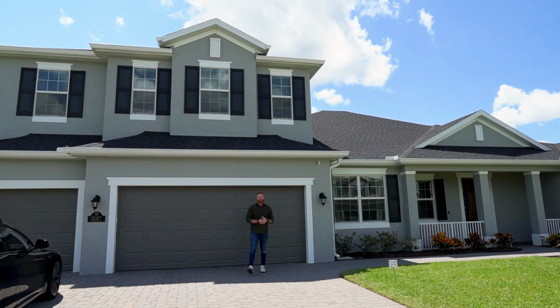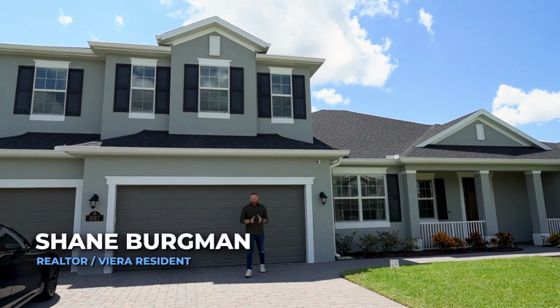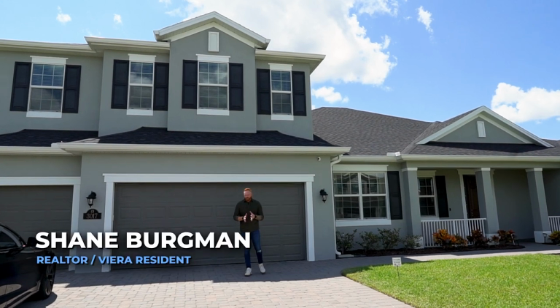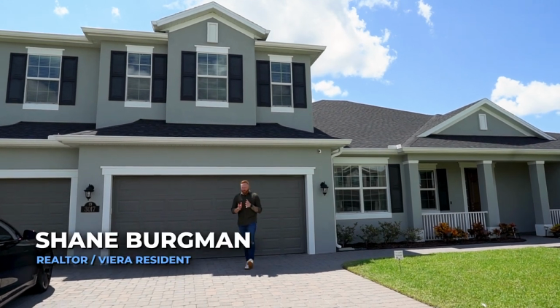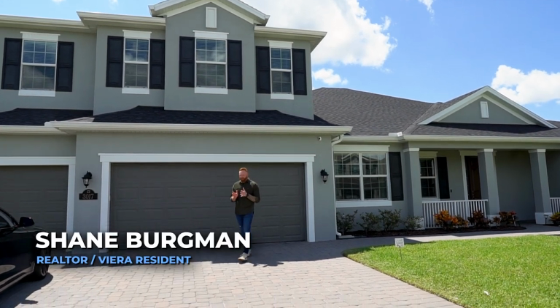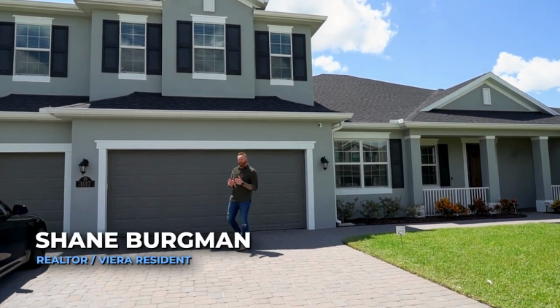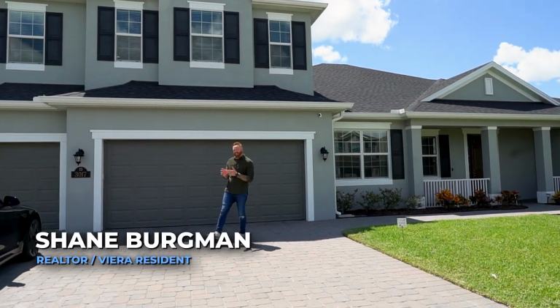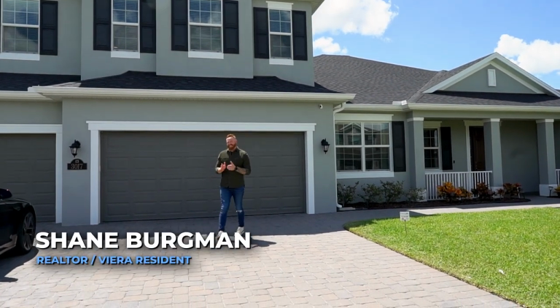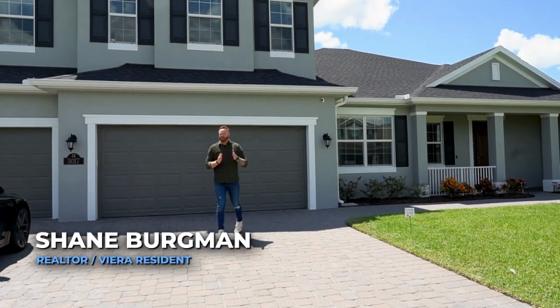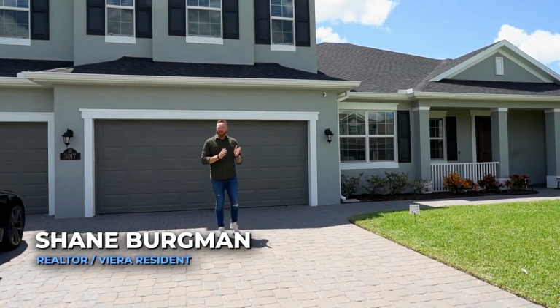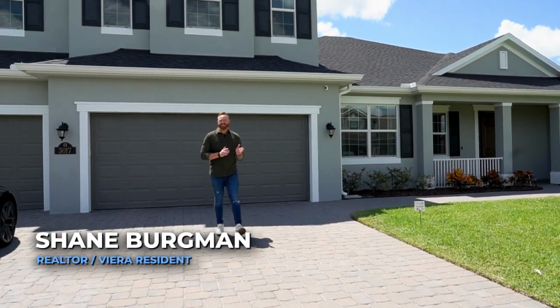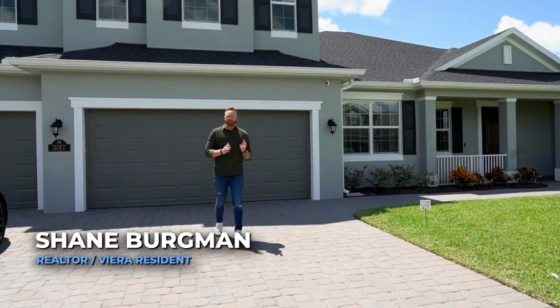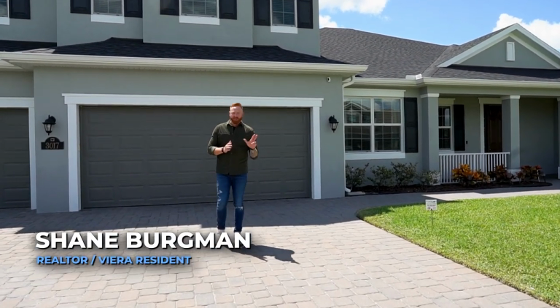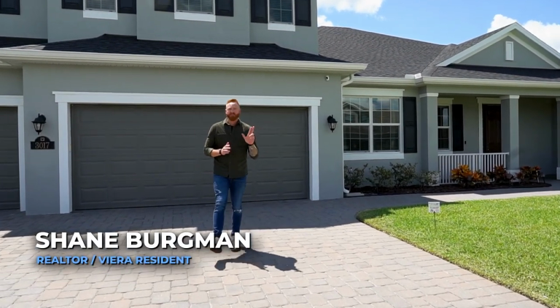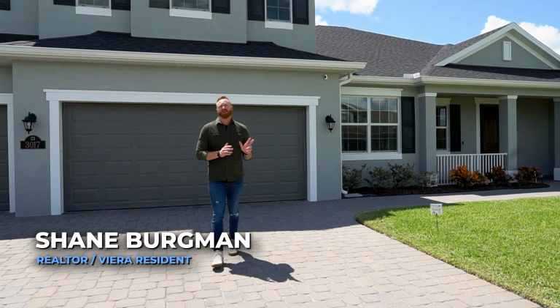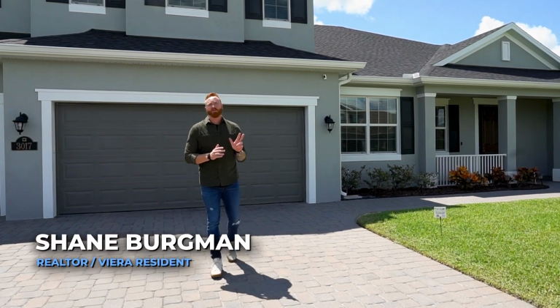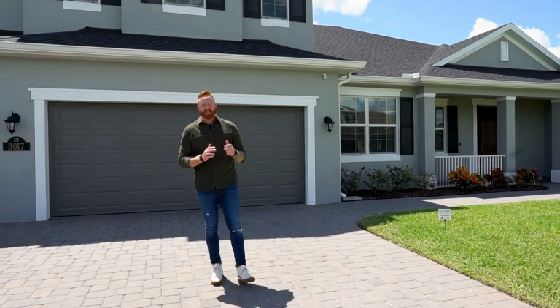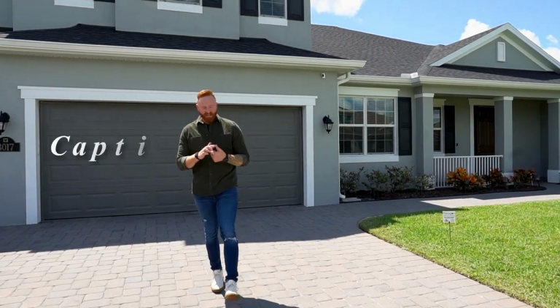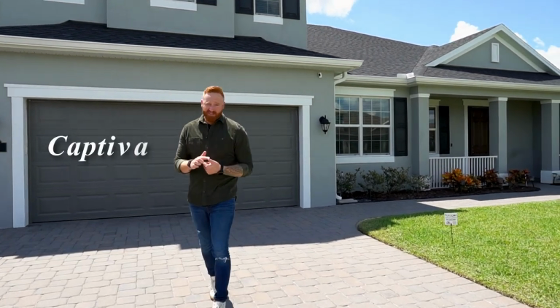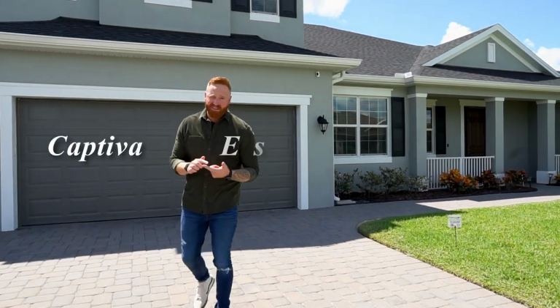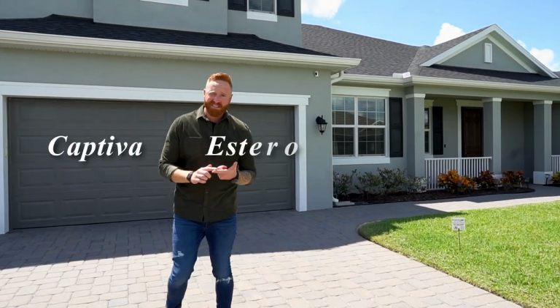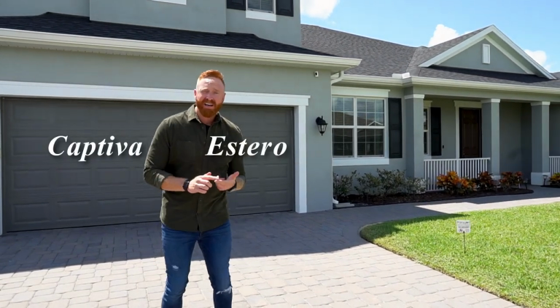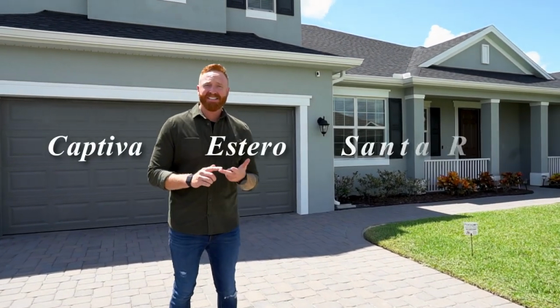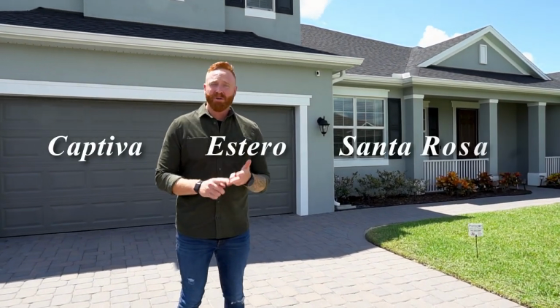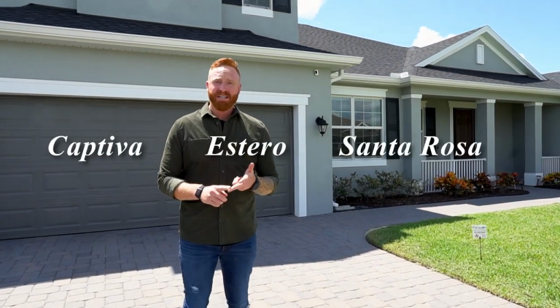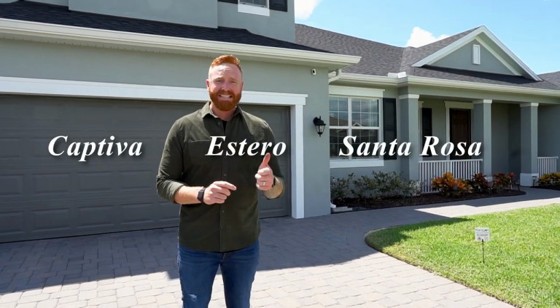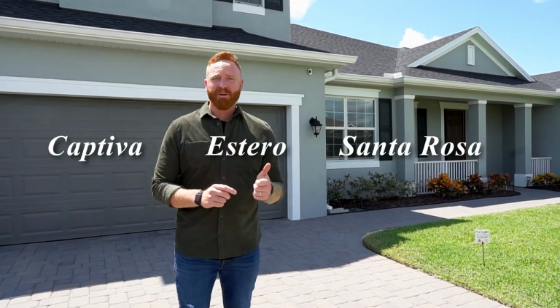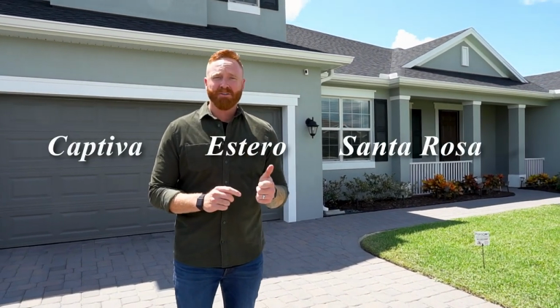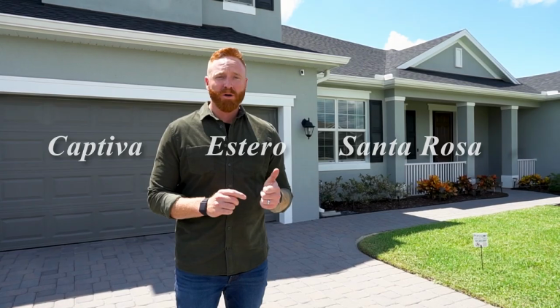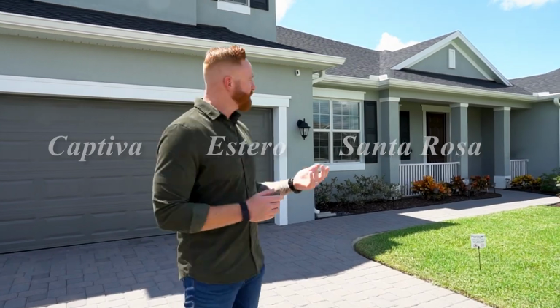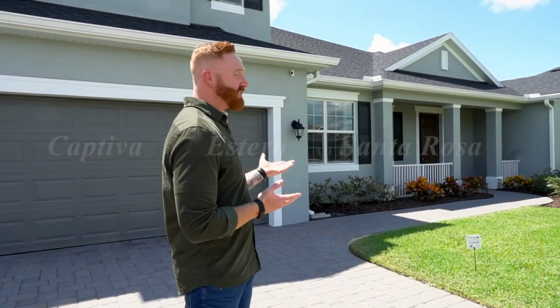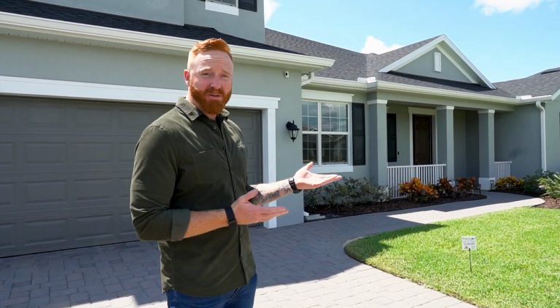When VR Builders built Trisona Cove East and Trisona Cove West, they offered three very large floor plans: the Captiva, the Estero, and the Santa Rosa. Today we're going to take a tour of the Santa Rosa.